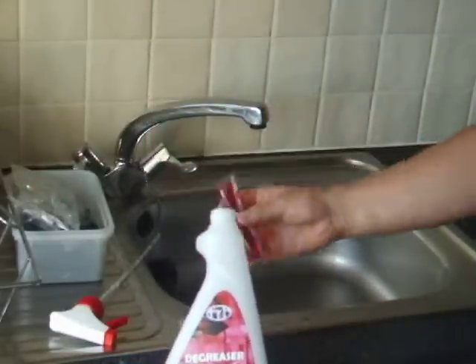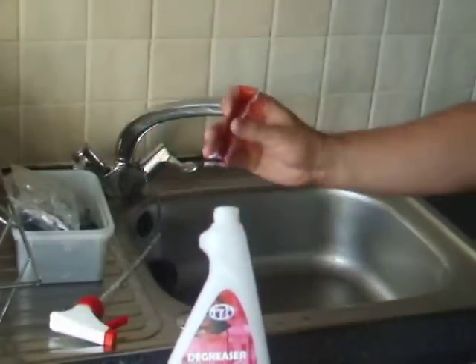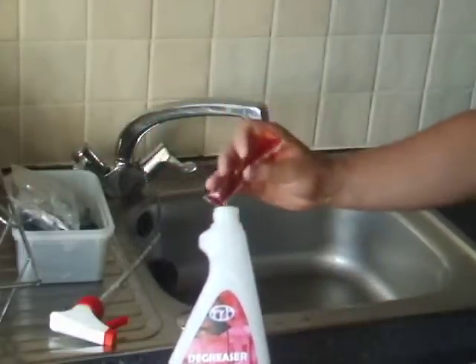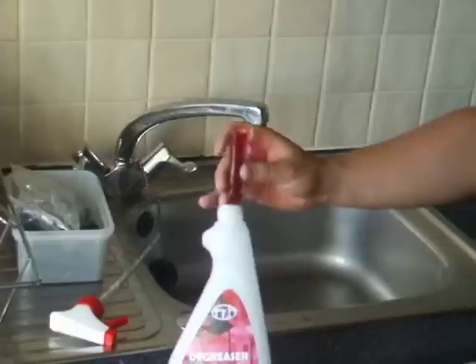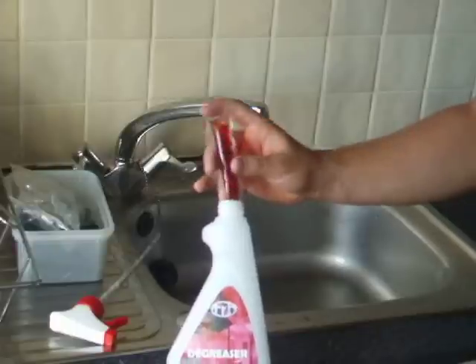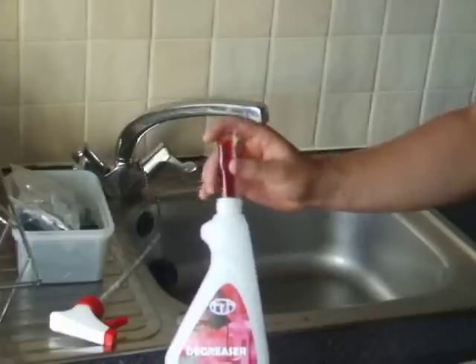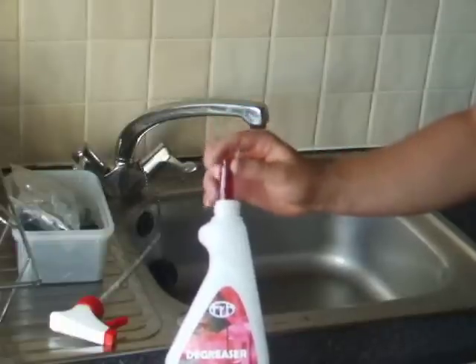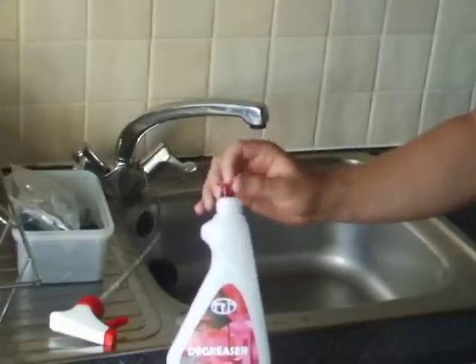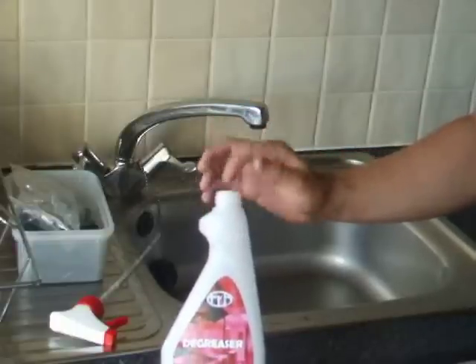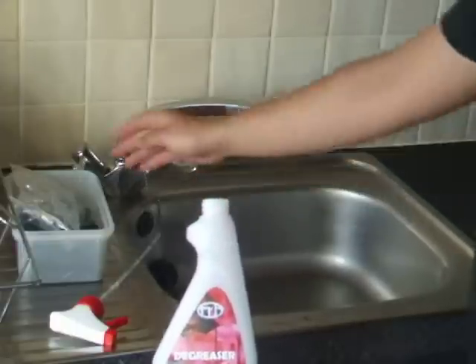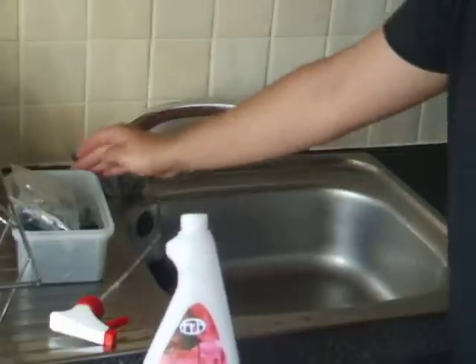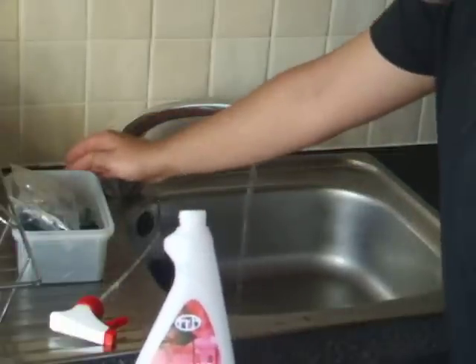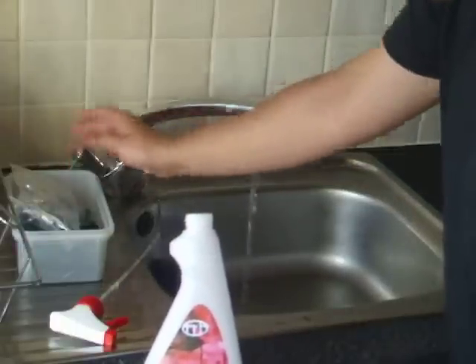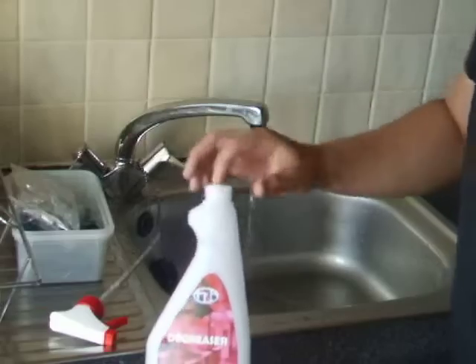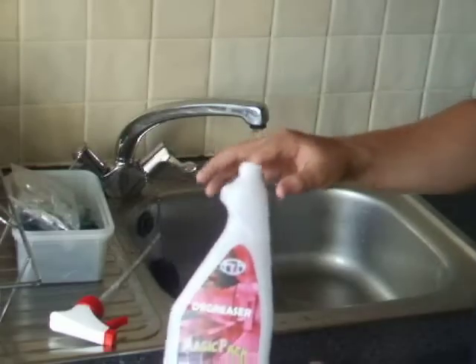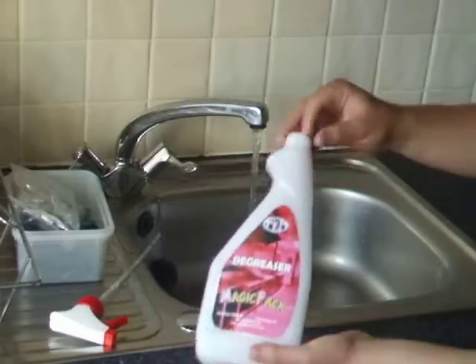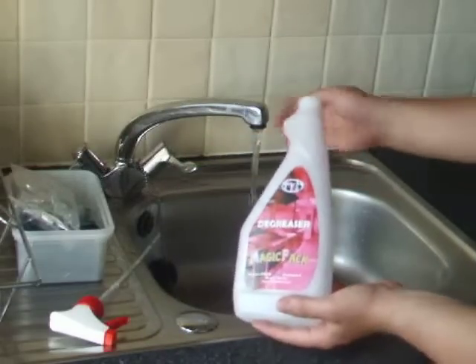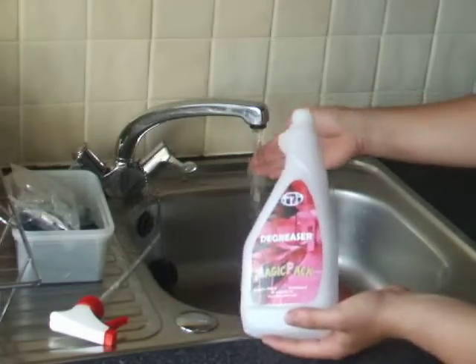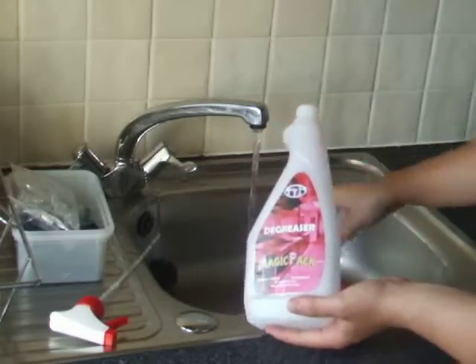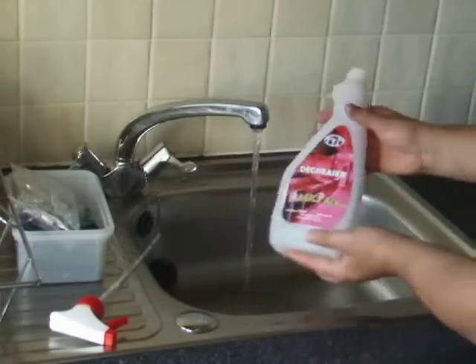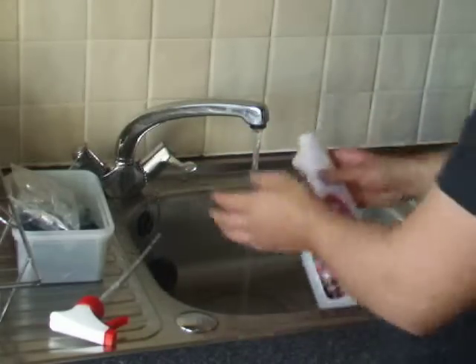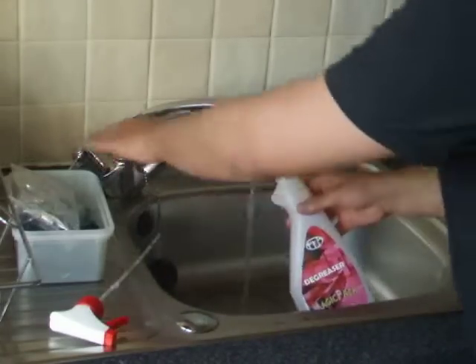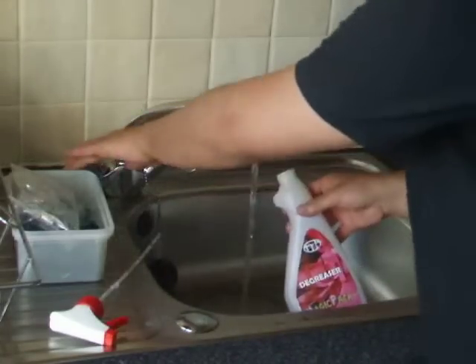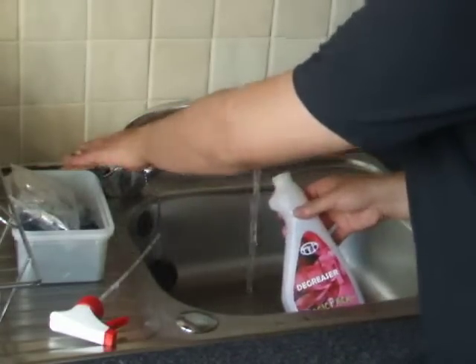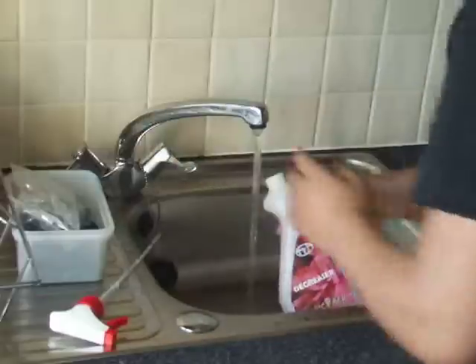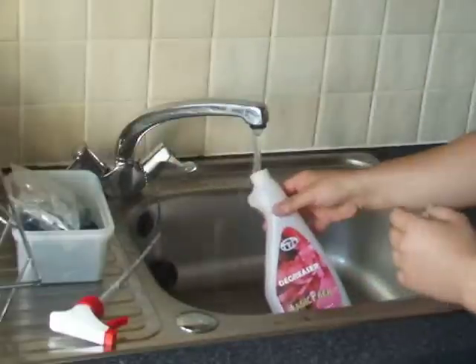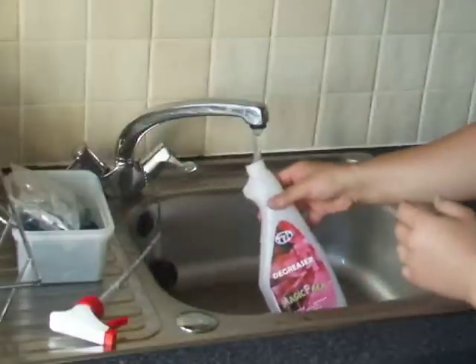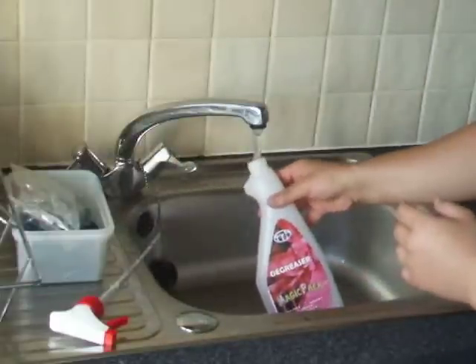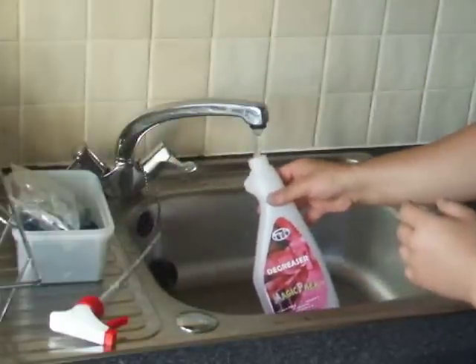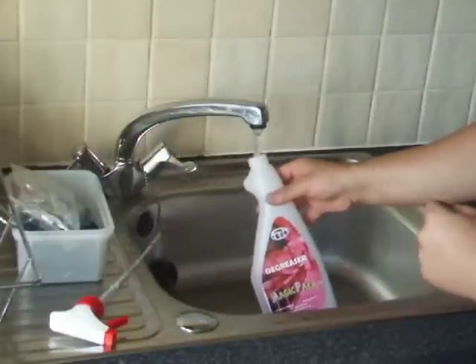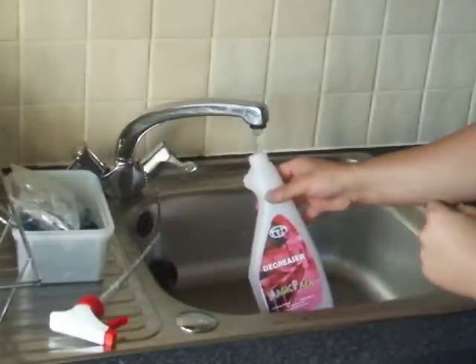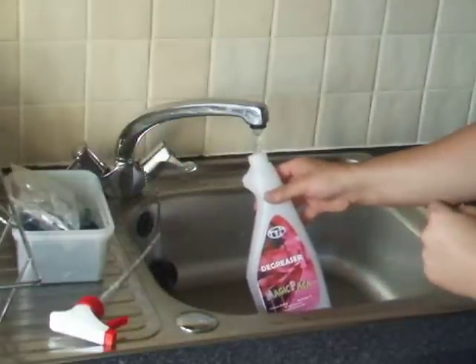Please place the sachet in a clean empty bottle and fill the bottle with warm tap water. You don't require any special dispensers, just warm tap water.